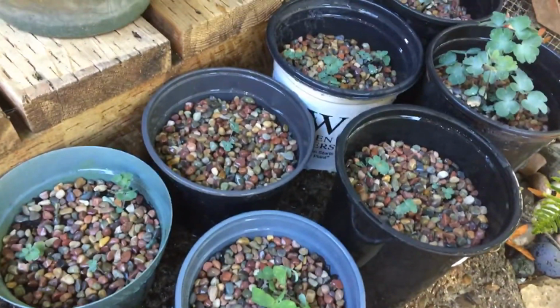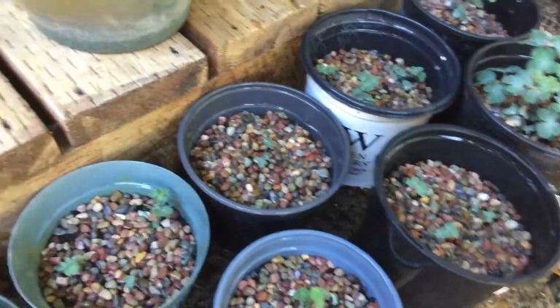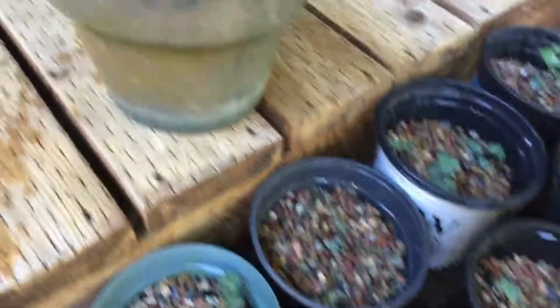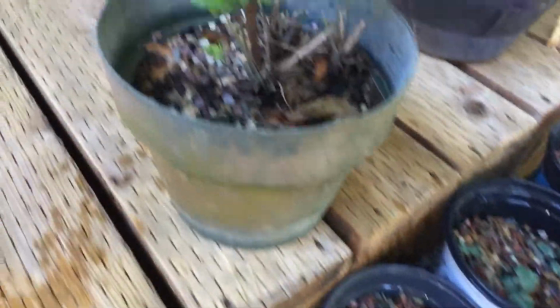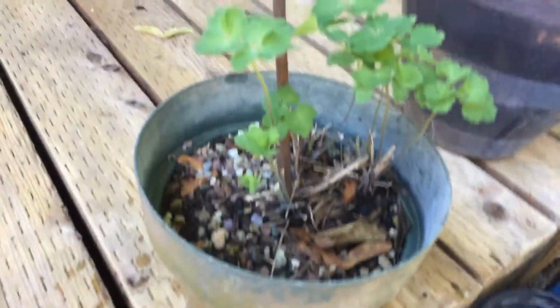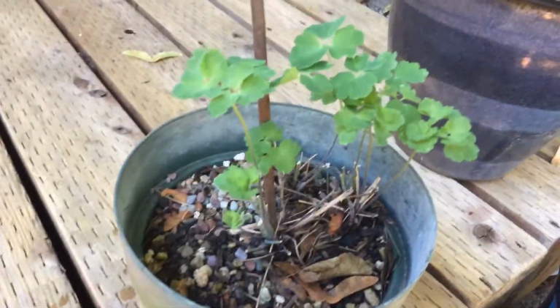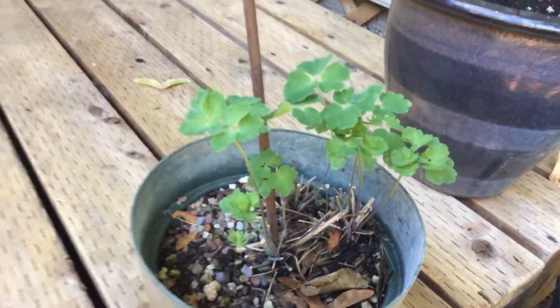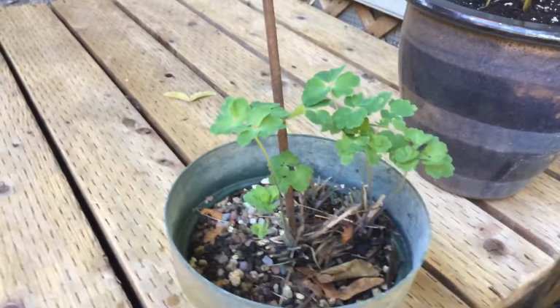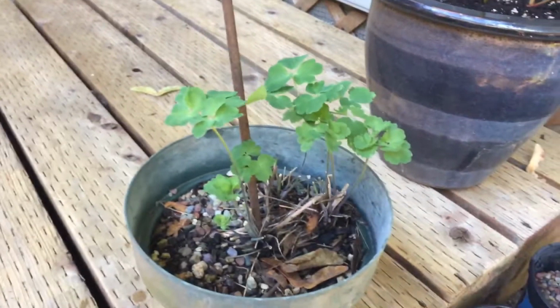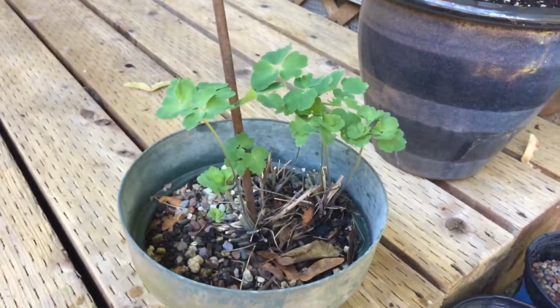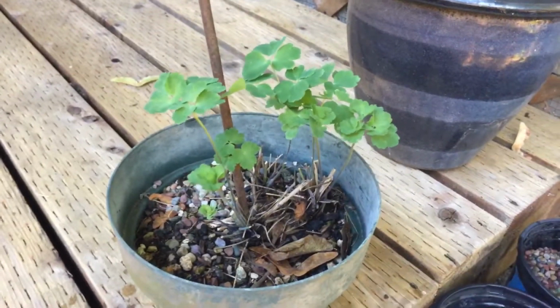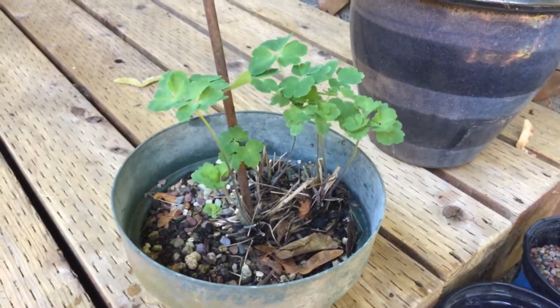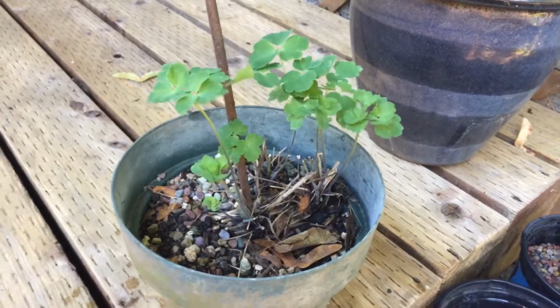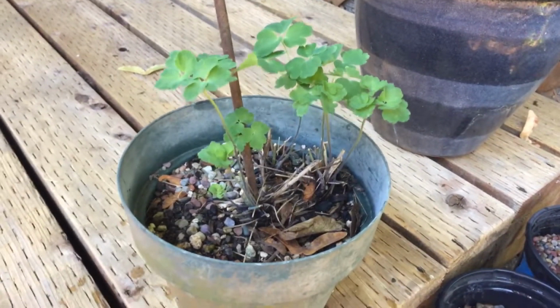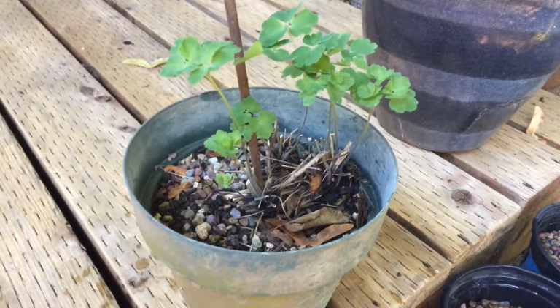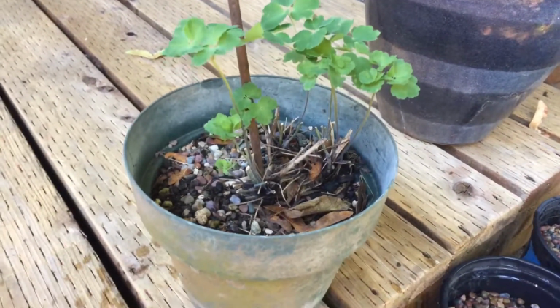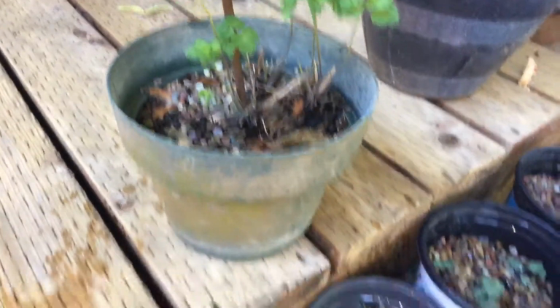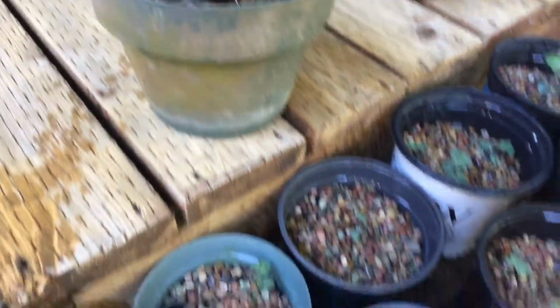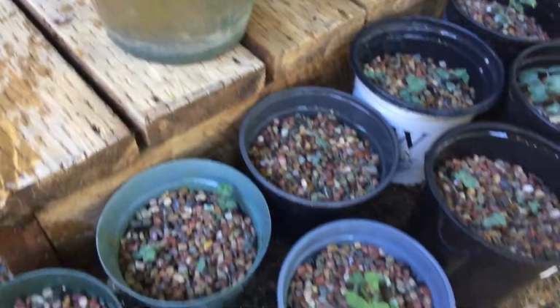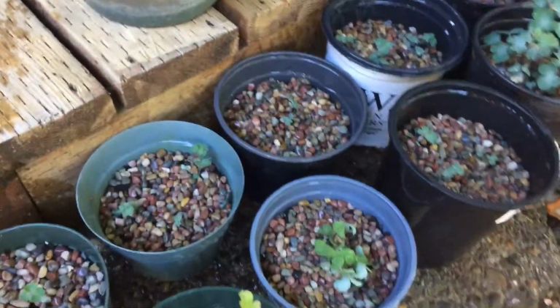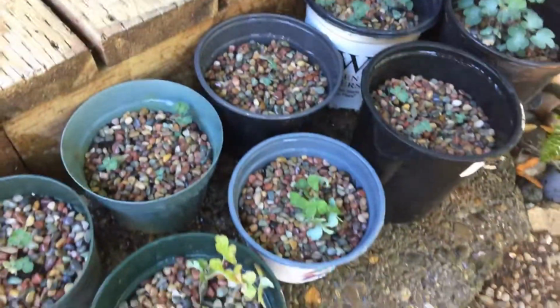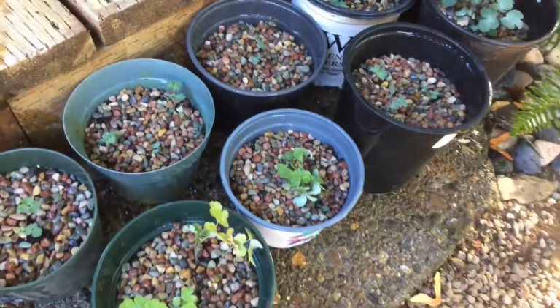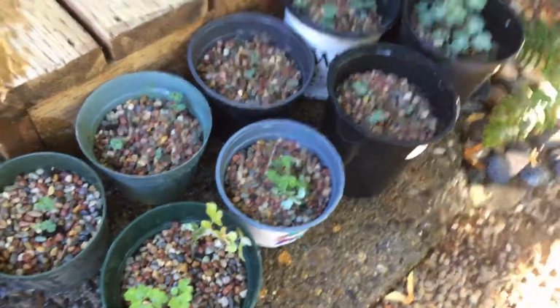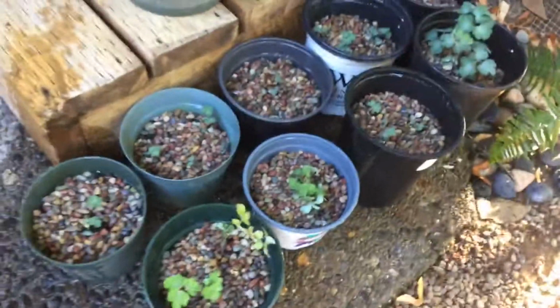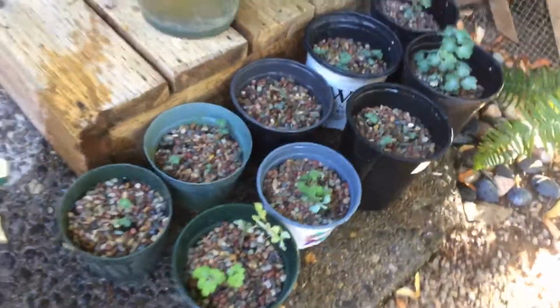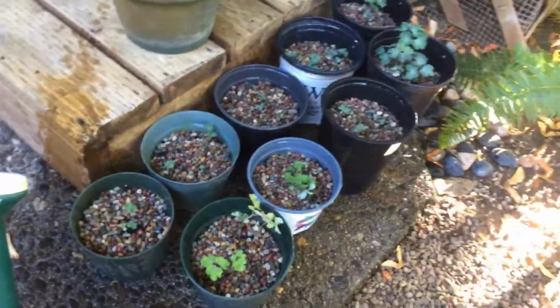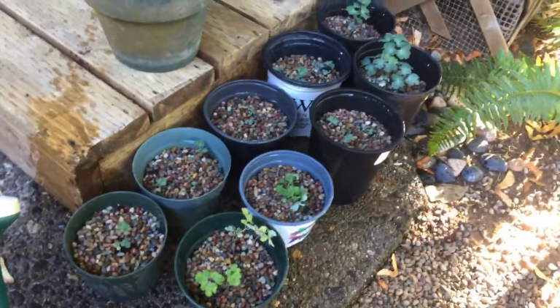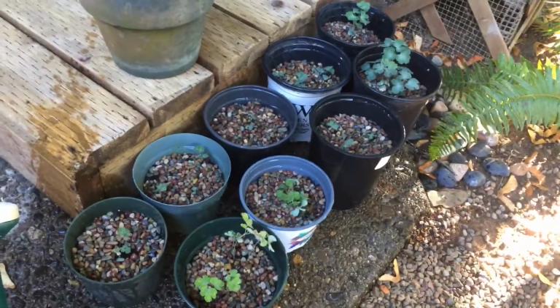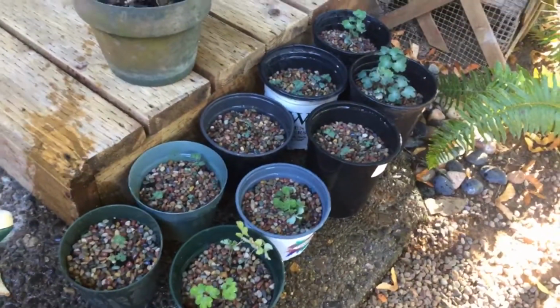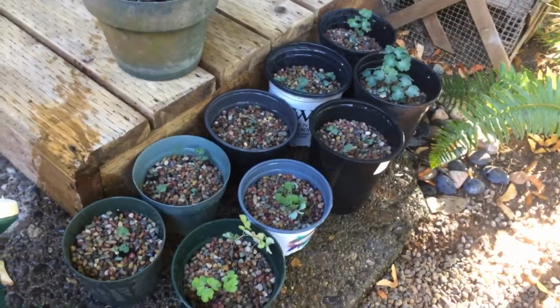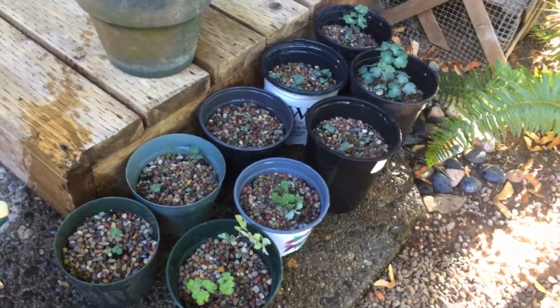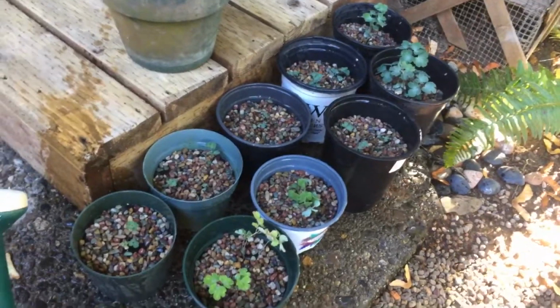I've been collecting seed from this mother plant for a year. She already flowered this year, and I'm expecting these to be mostly purple columbine, maybe some magenta ones.